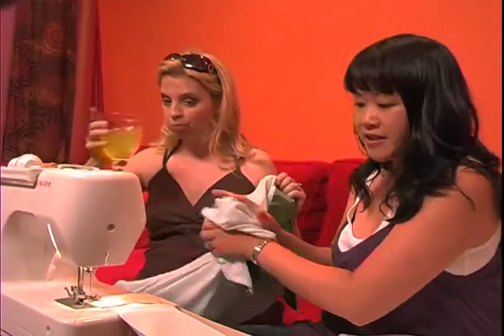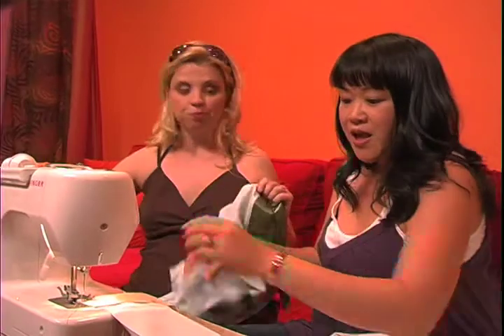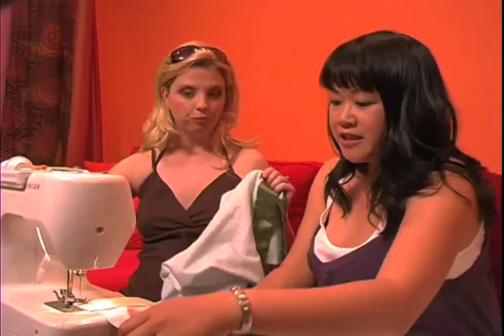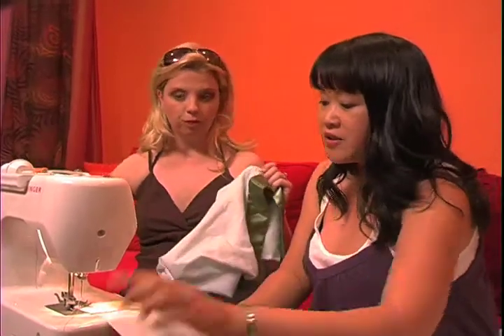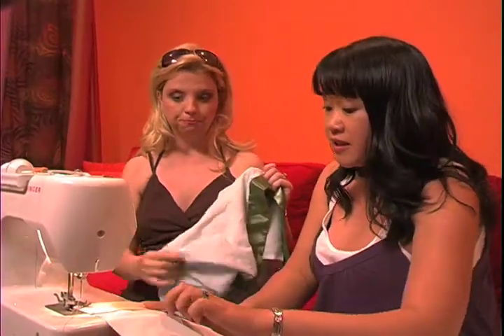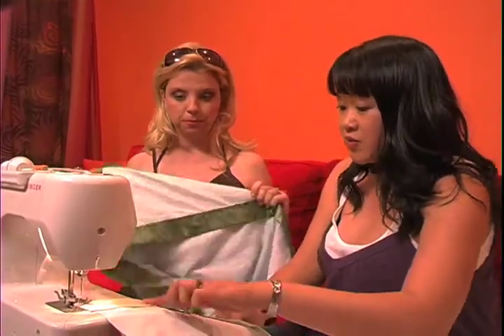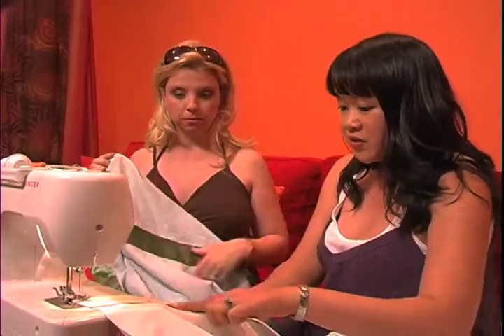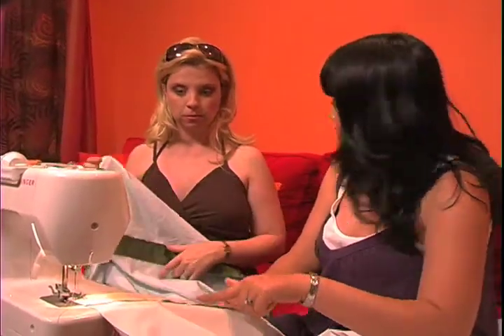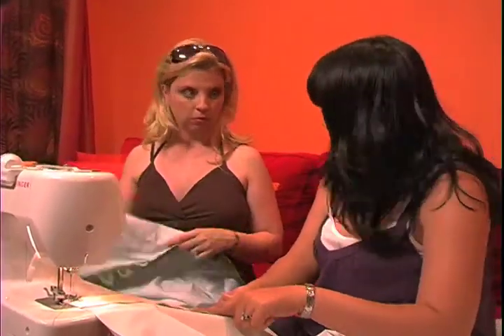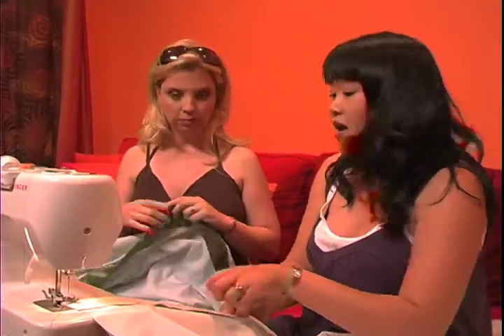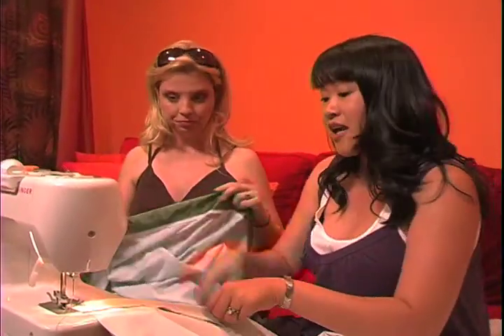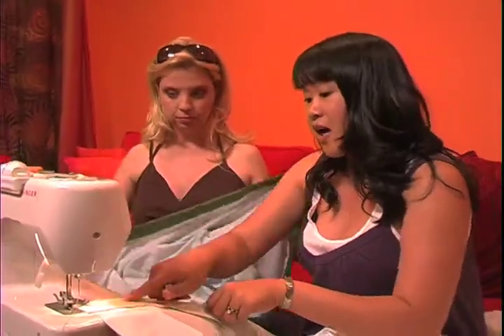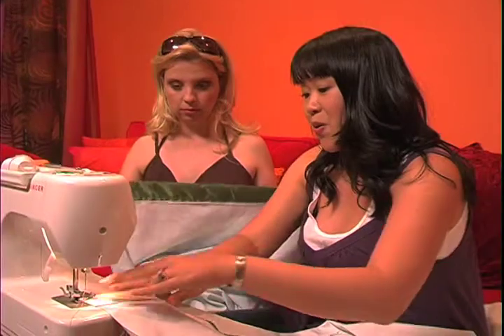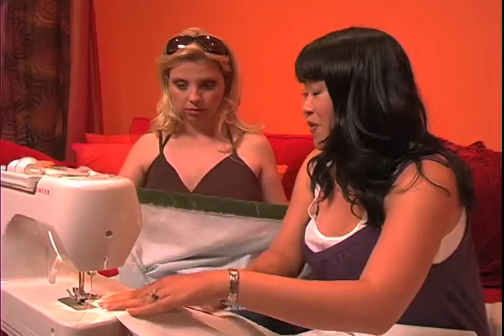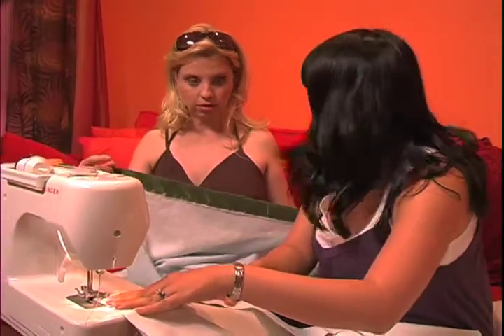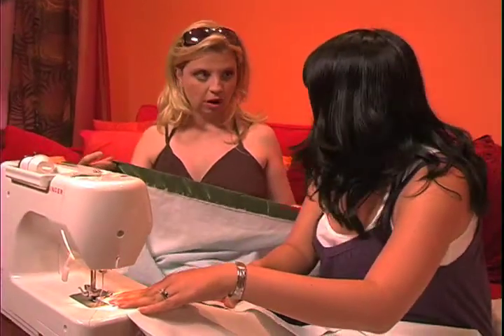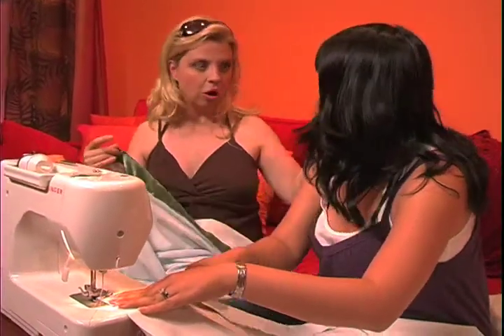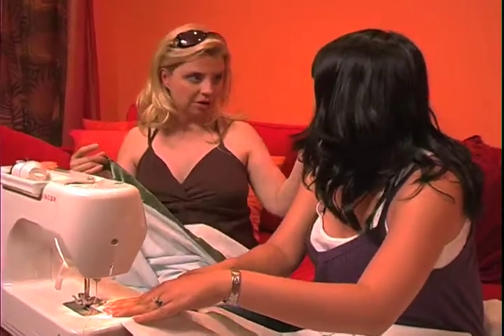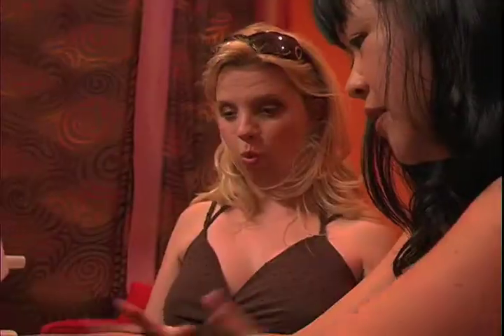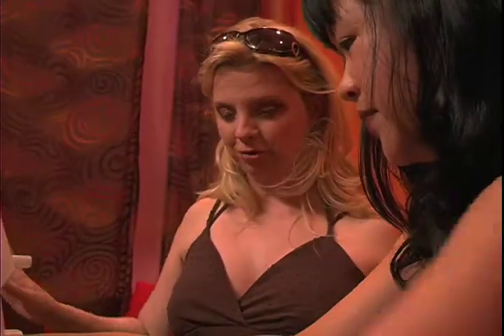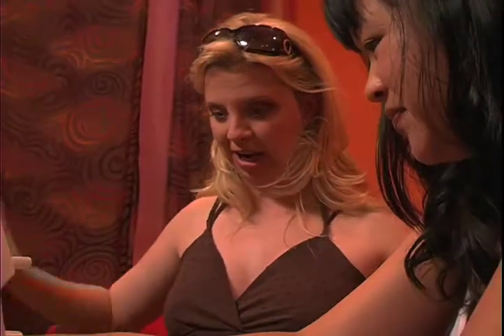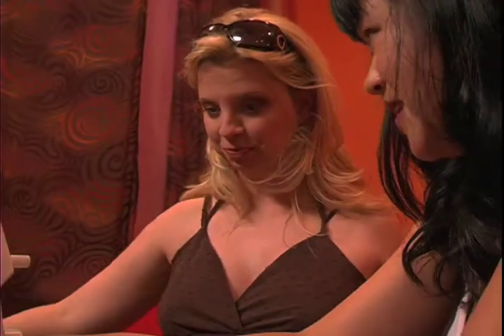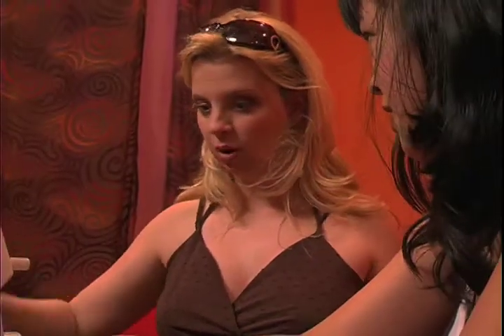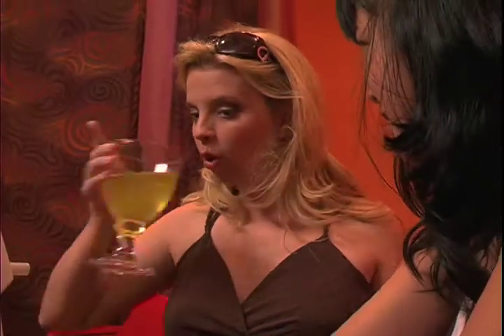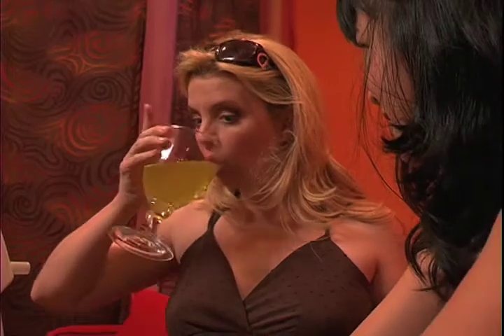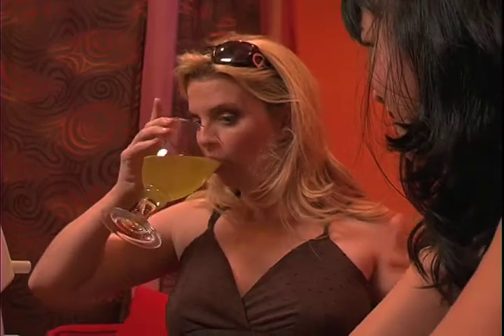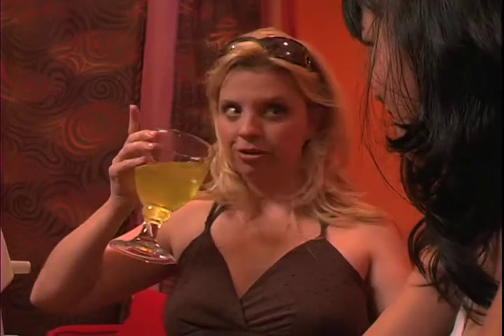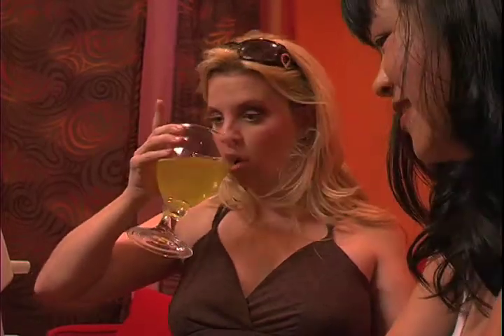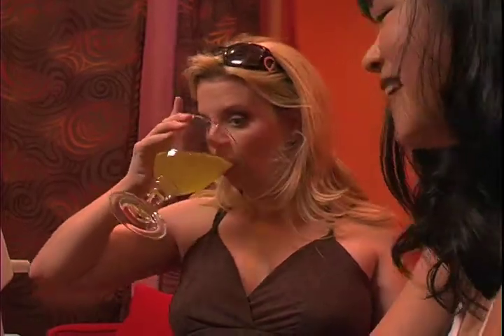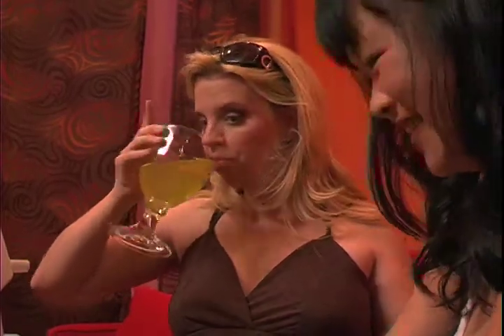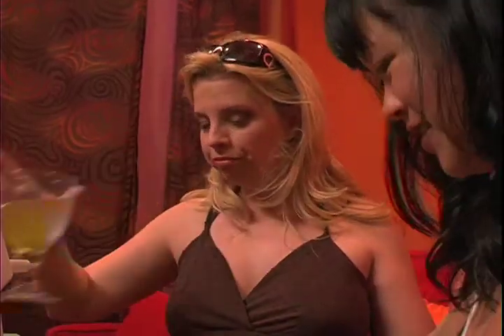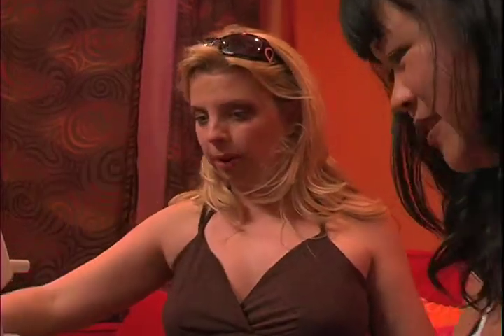And what I did here is just pinned it to make sure that it's going to stay in place. And then we're going to sew. Oh, we're totally going to sew. Watch out, Rachel Ray. She's a cook. I'm sure she sews, though.